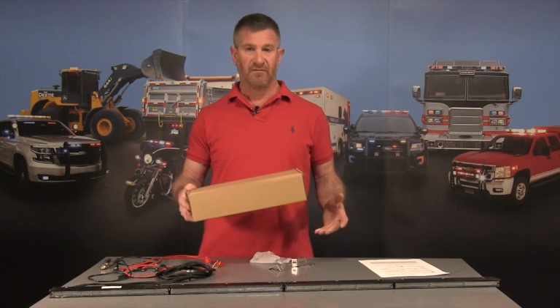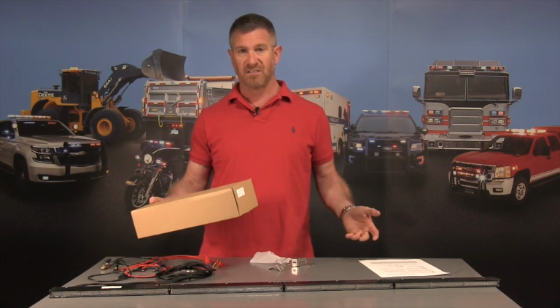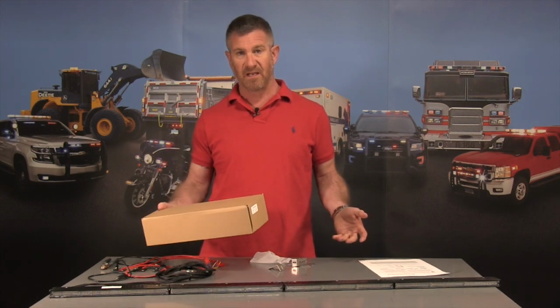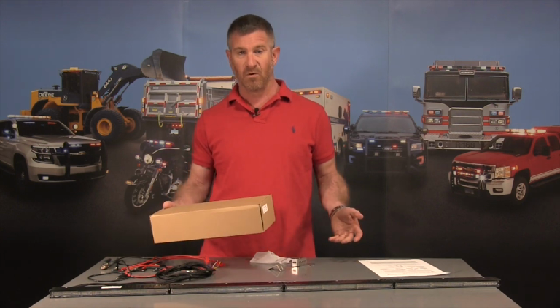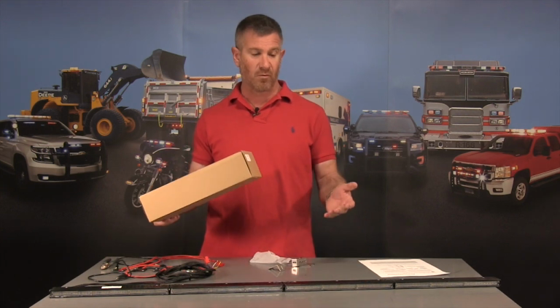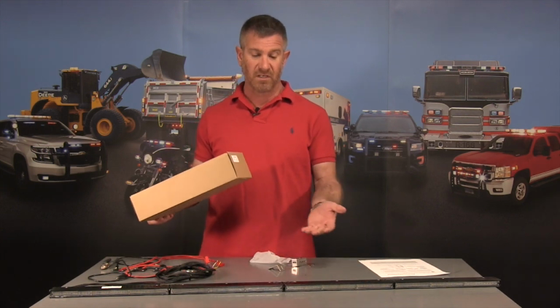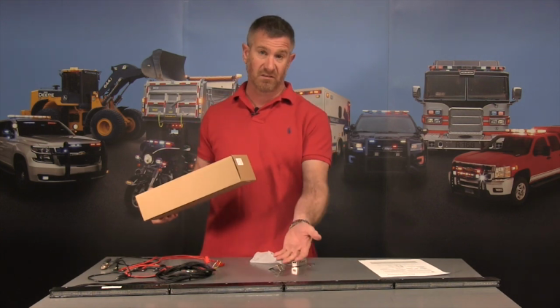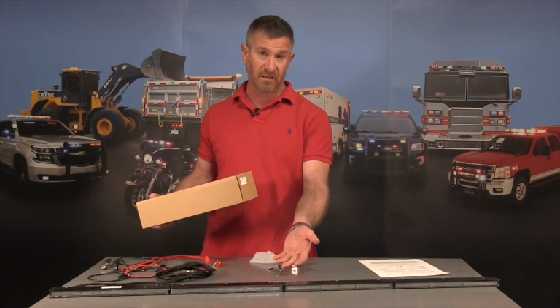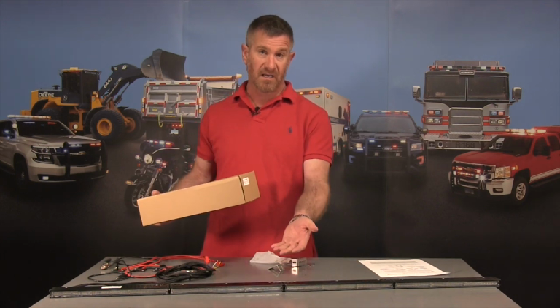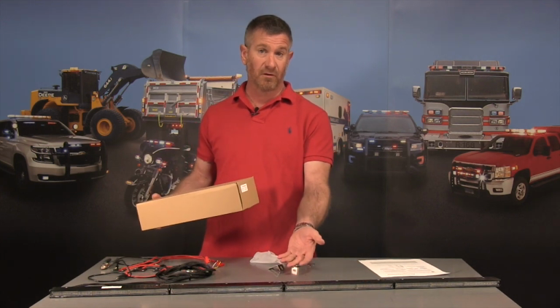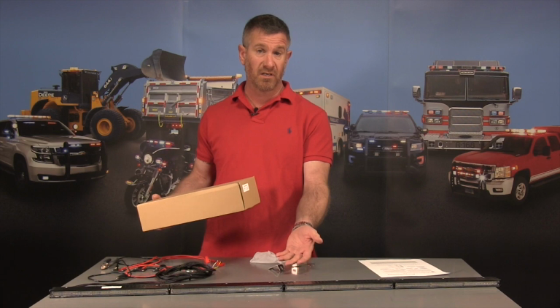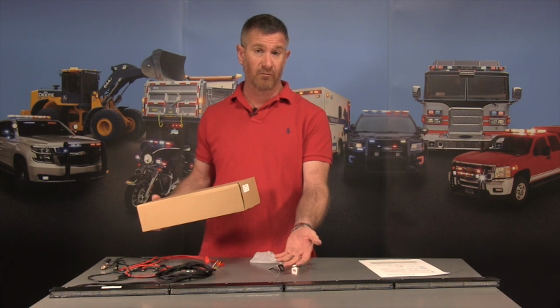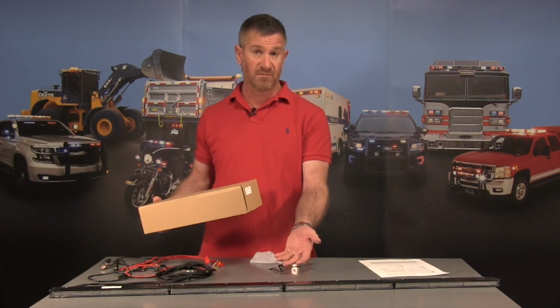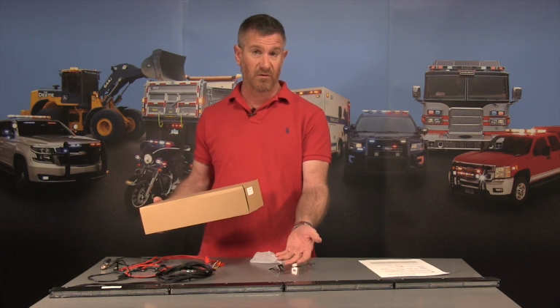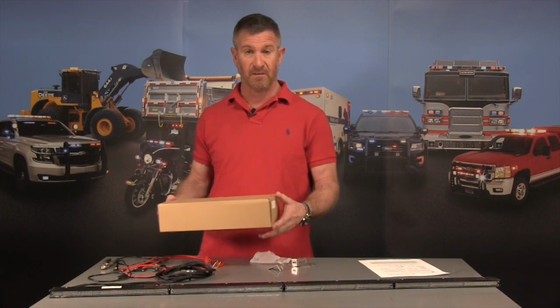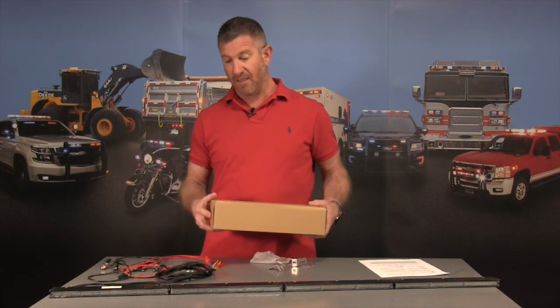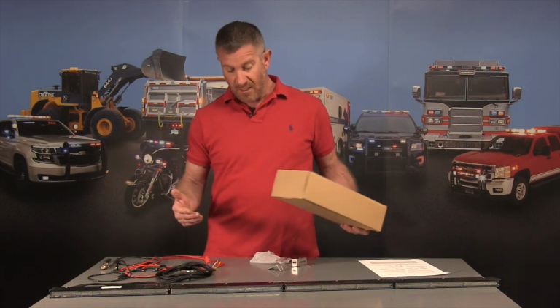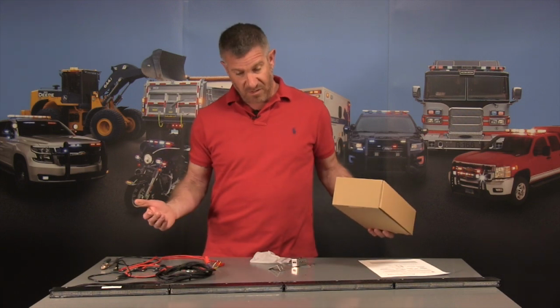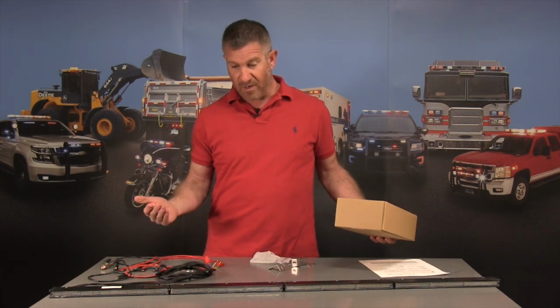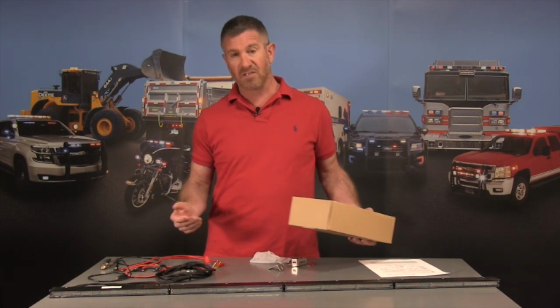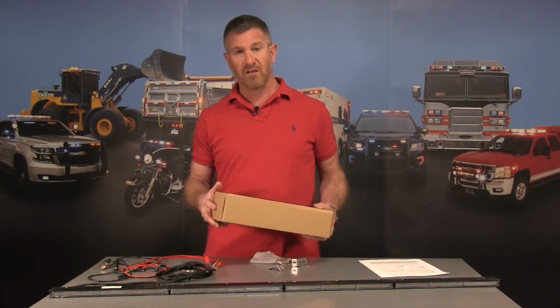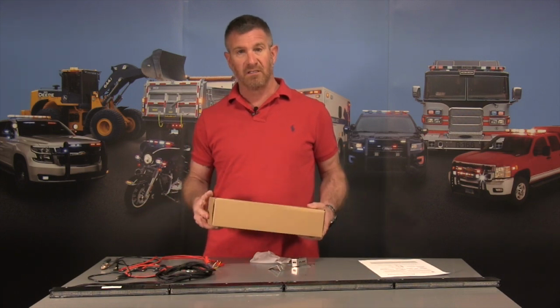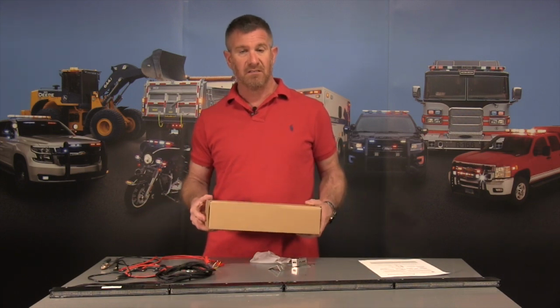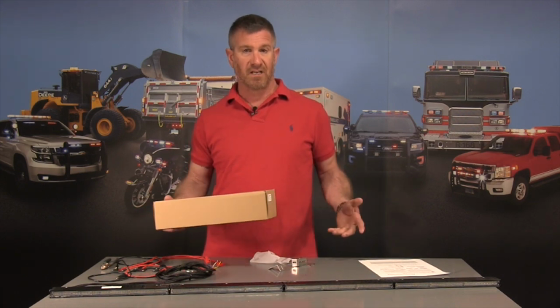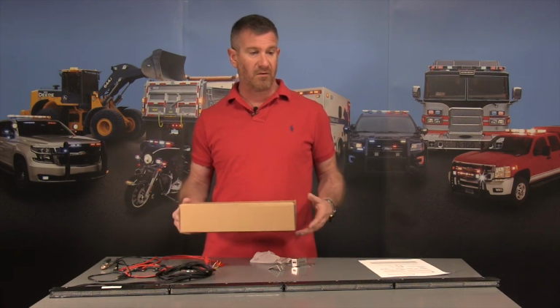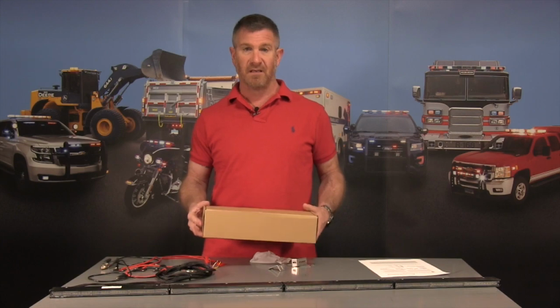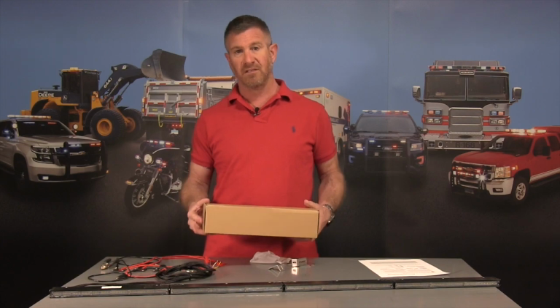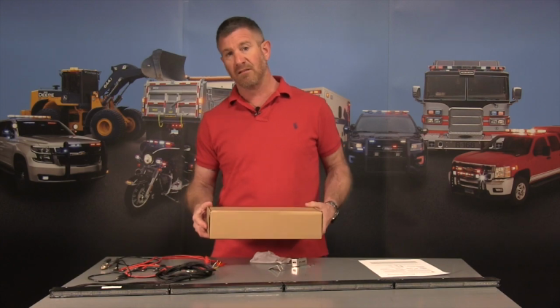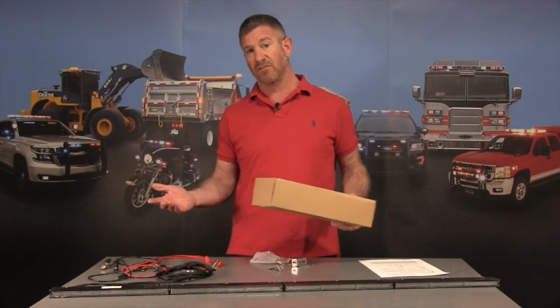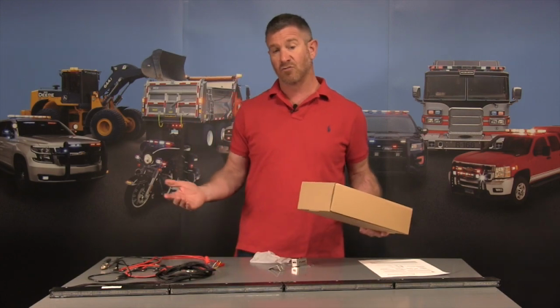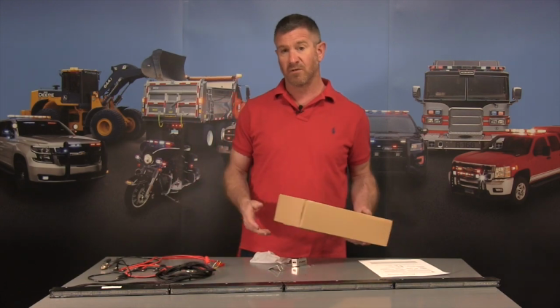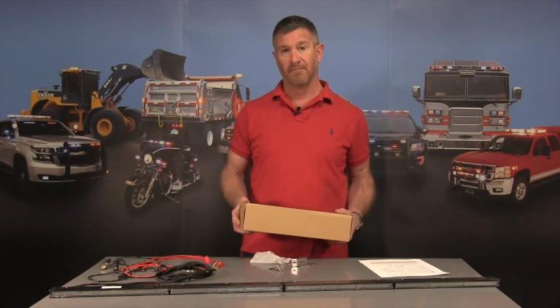If you ever need to send it back, this light has a full two-year replacement warranty. So this is our brand new Sidewinder LED — check it out and have a great day. Thanks for visiting strobesandmore.com.